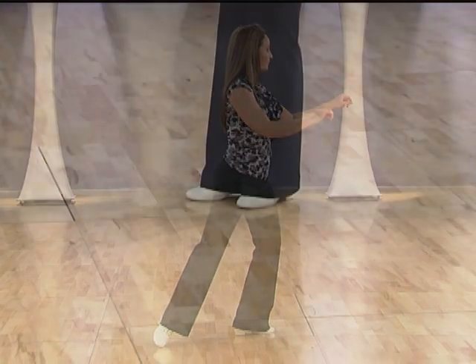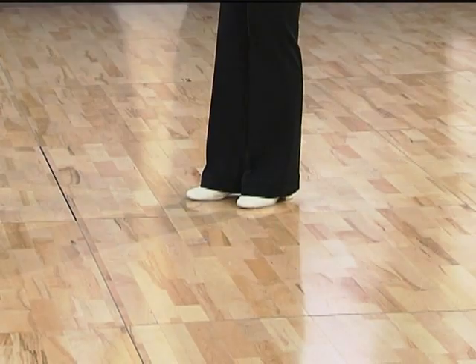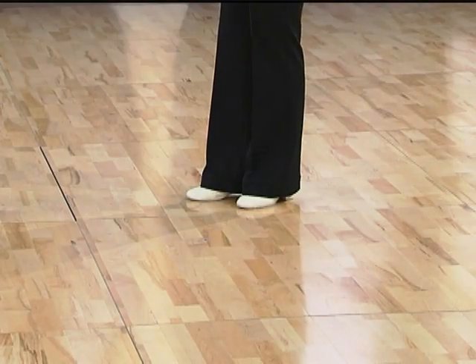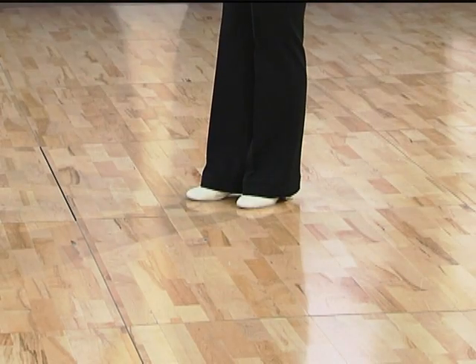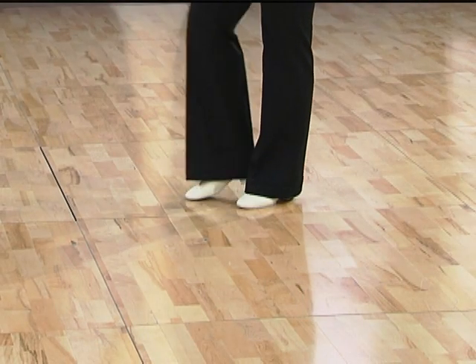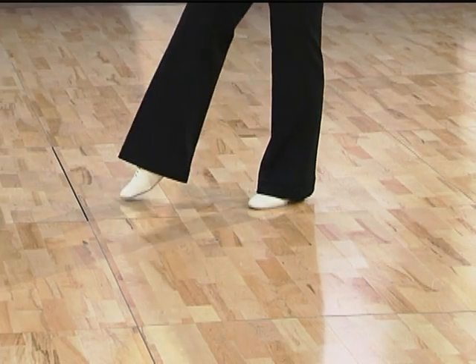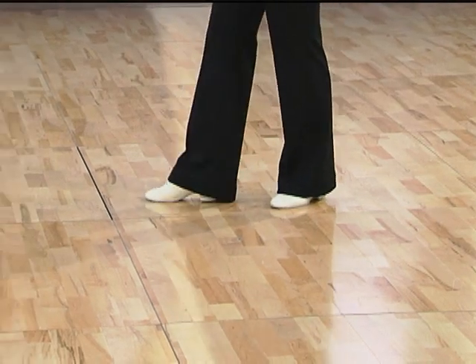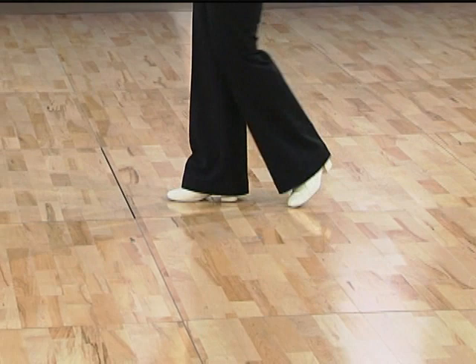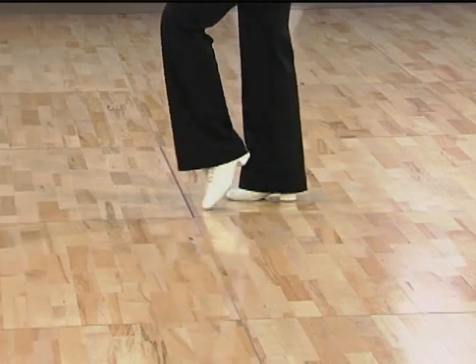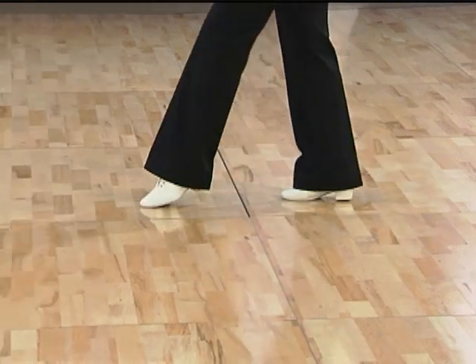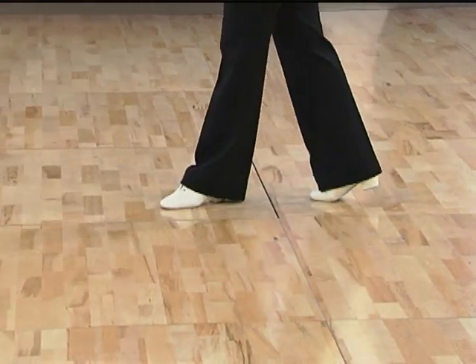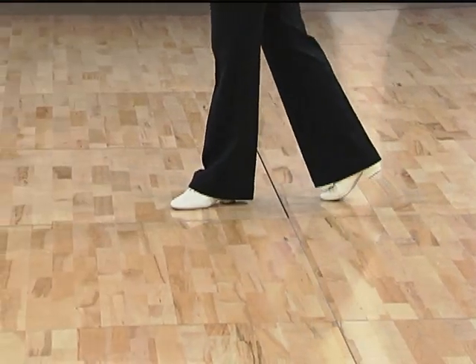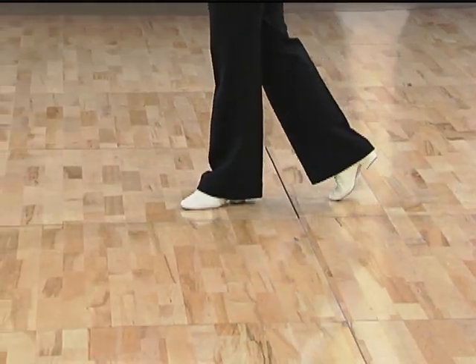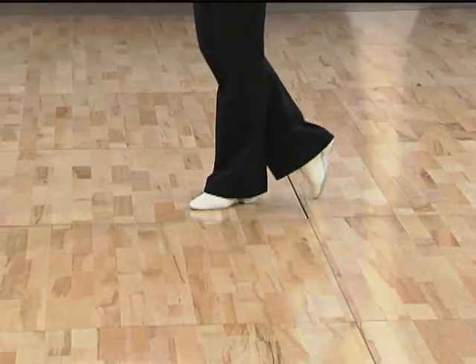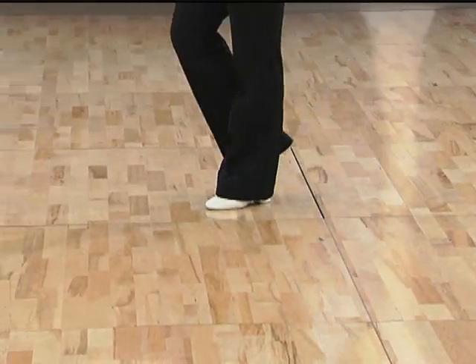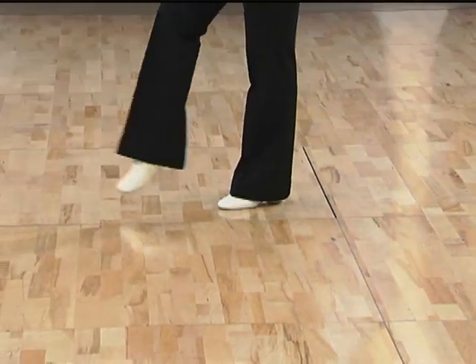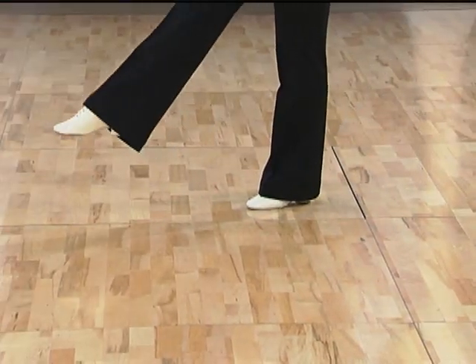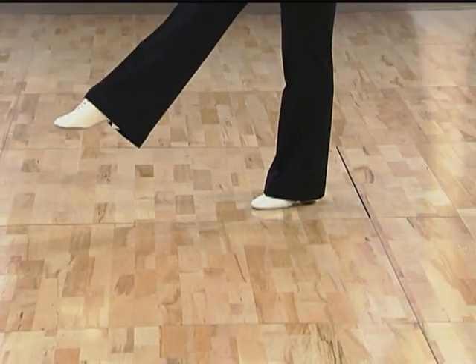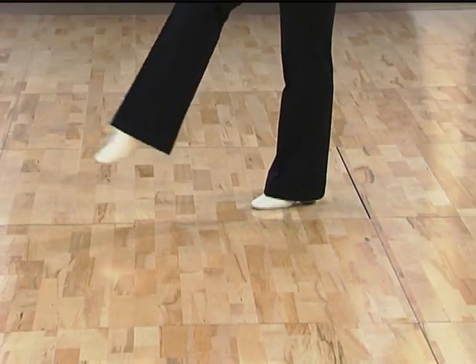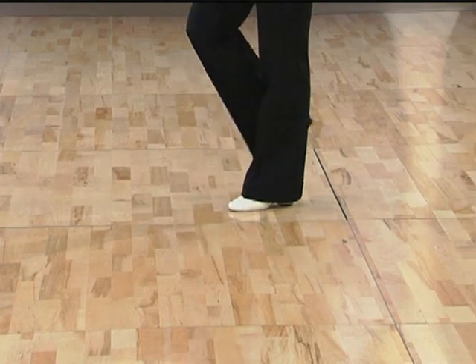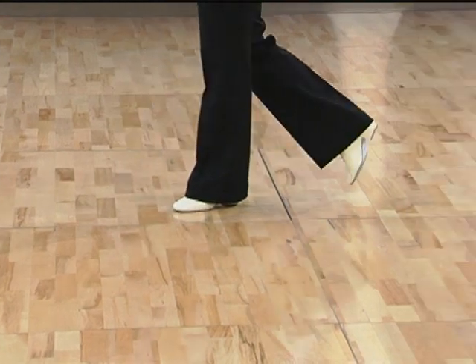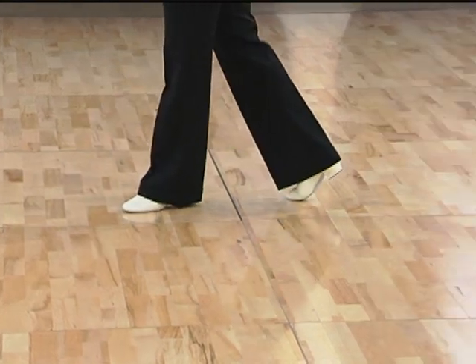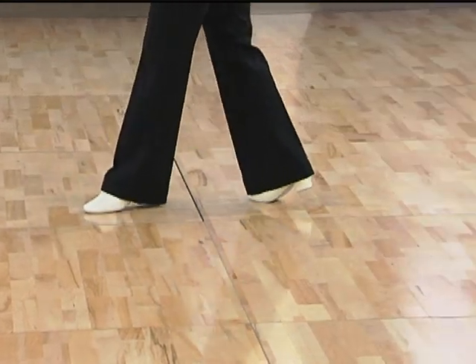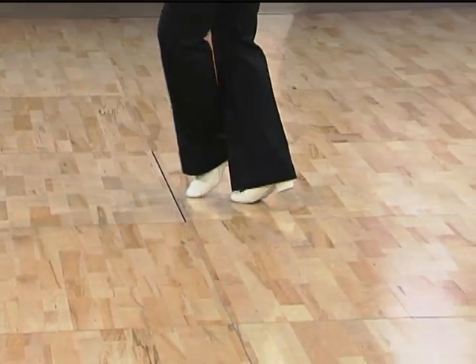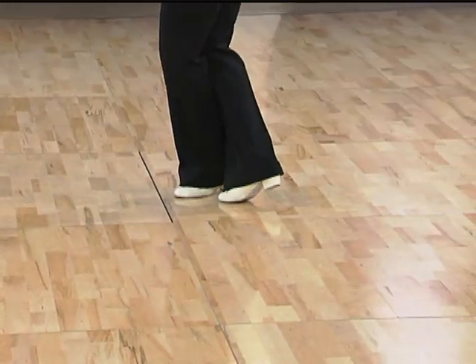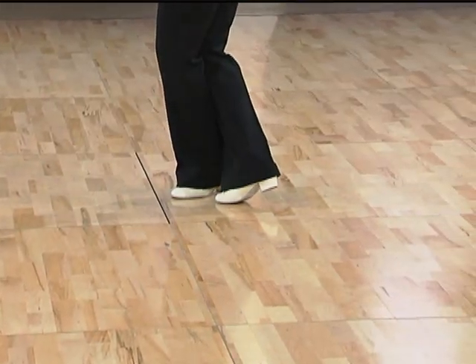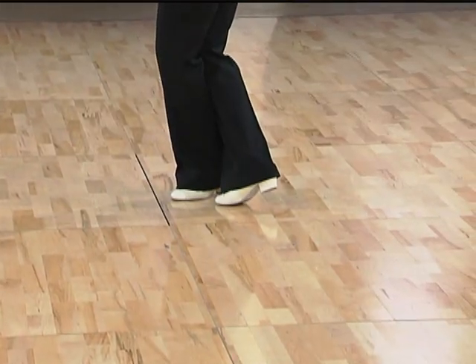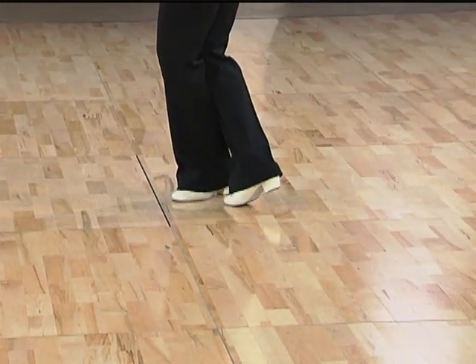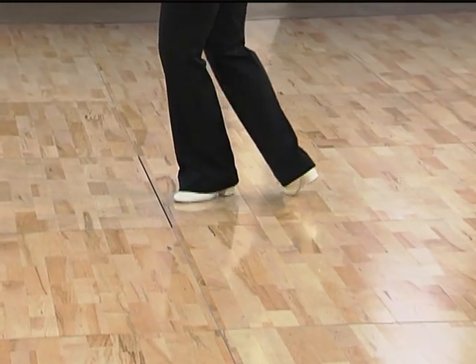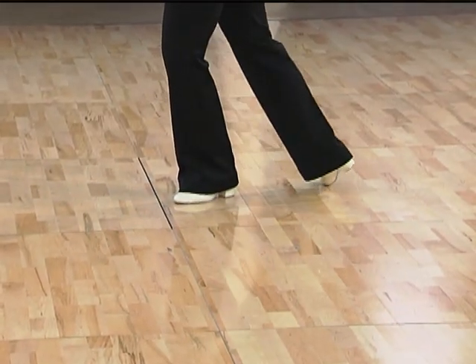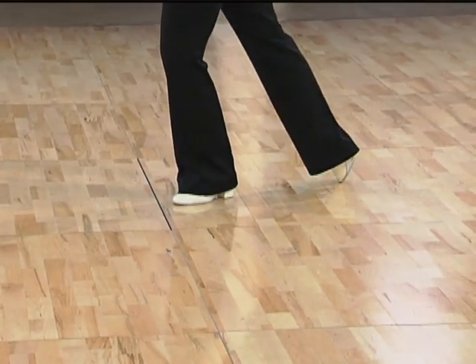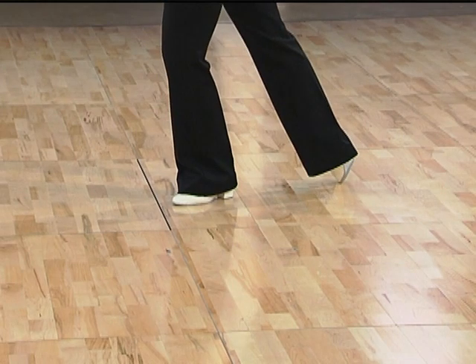Ladies, for your footwork, we have ball flat of the right, ball flat of the left, right foot kicks in the air, ball of the right, ball flat of the left, inside edge of right toe.